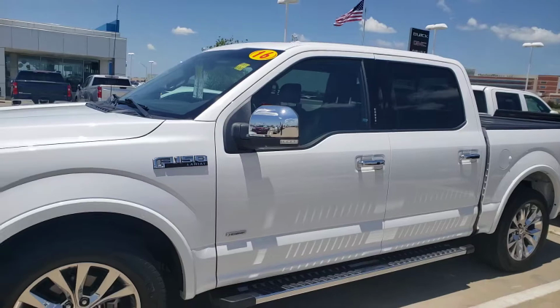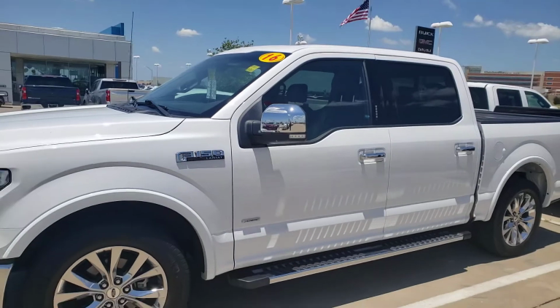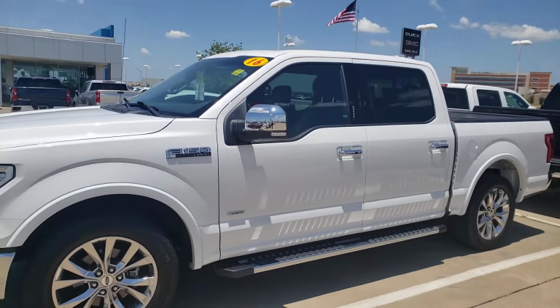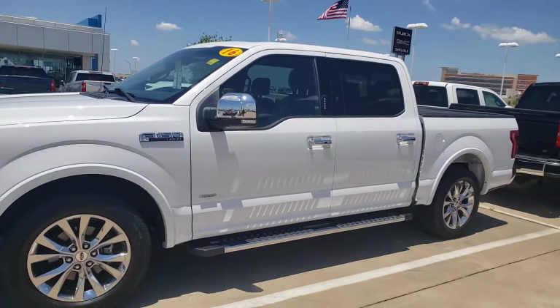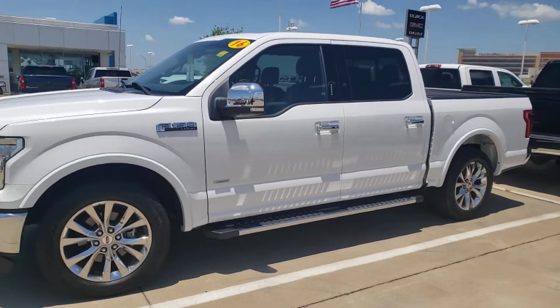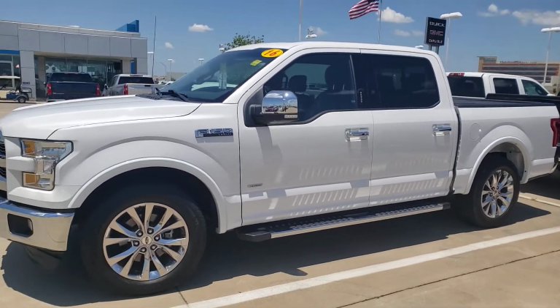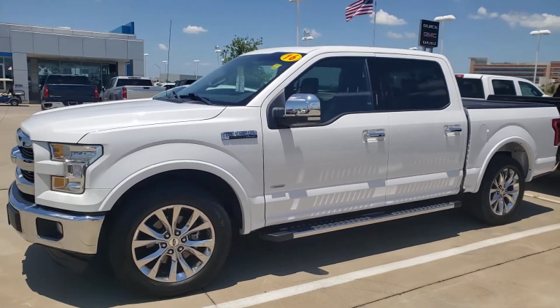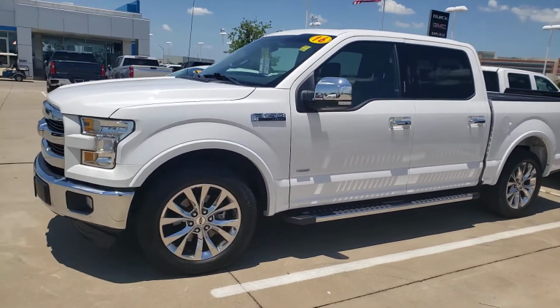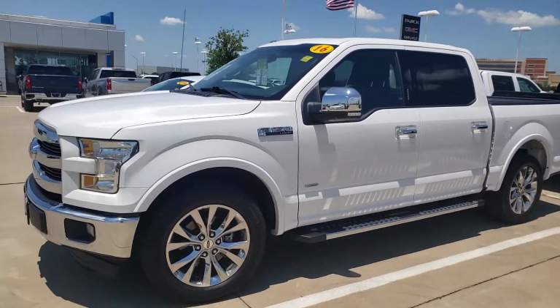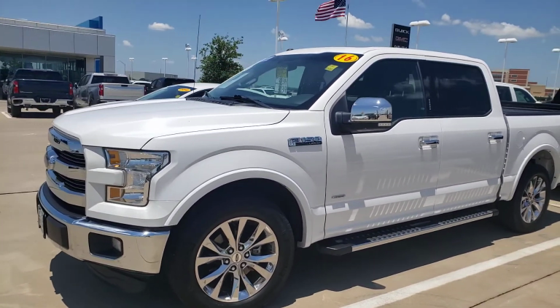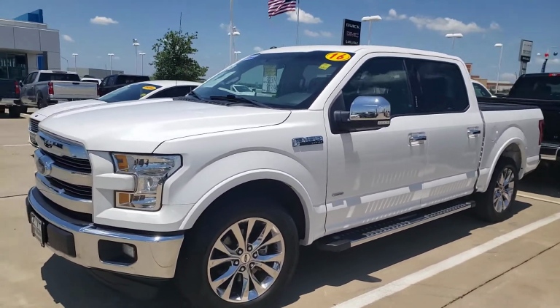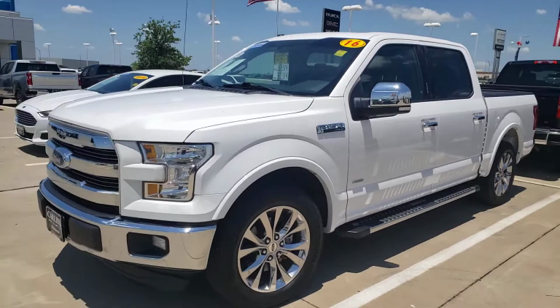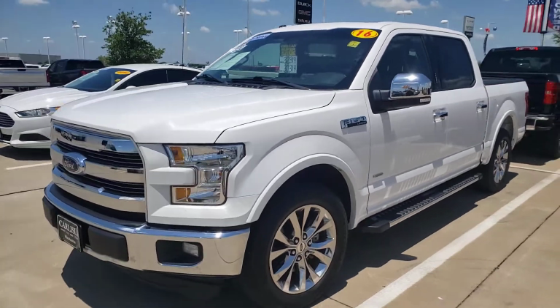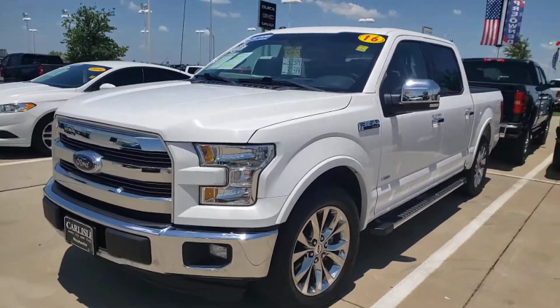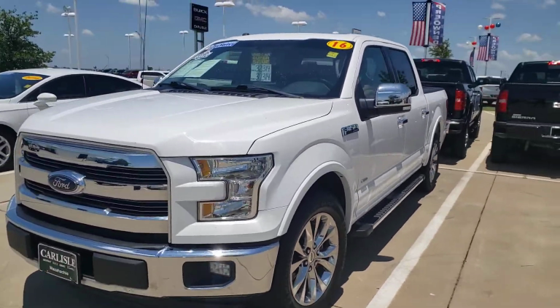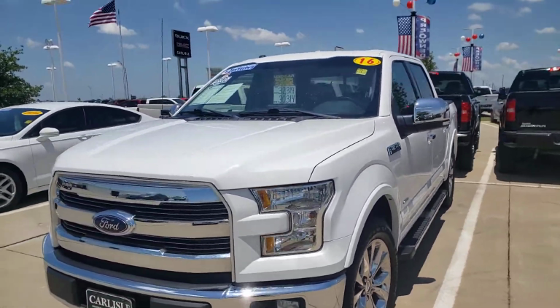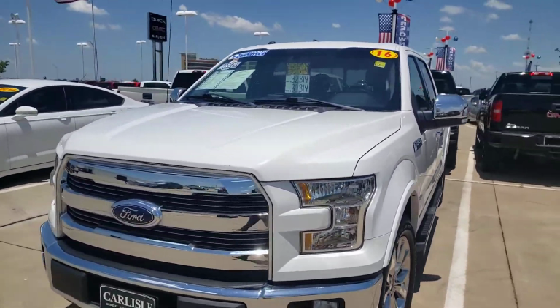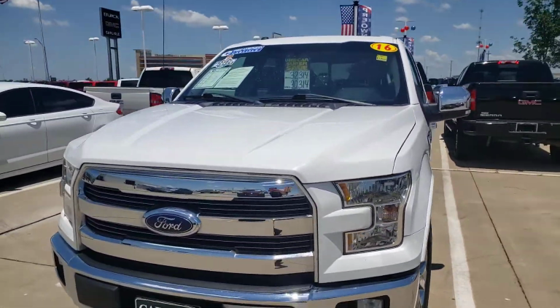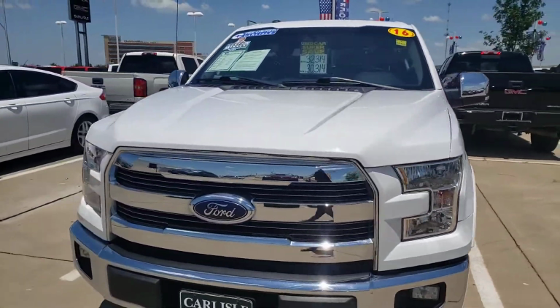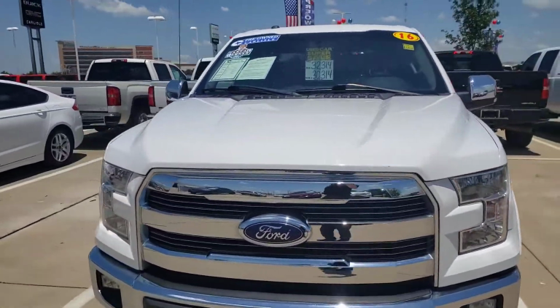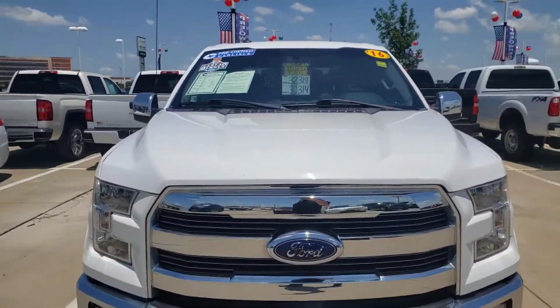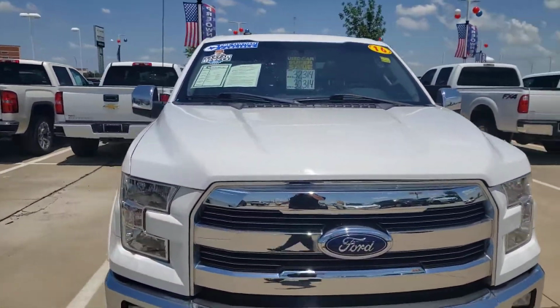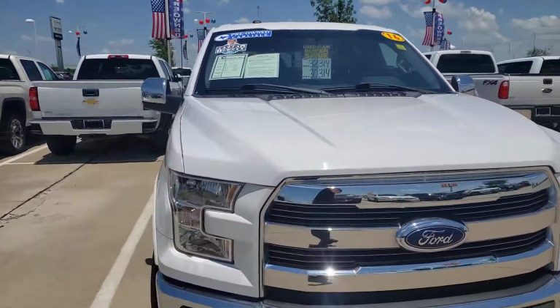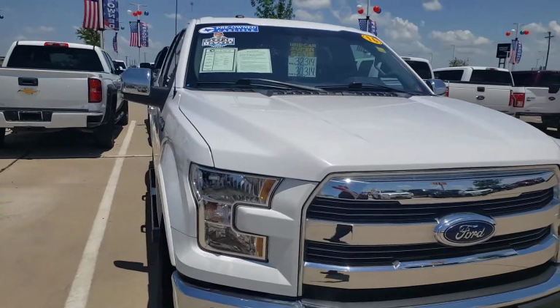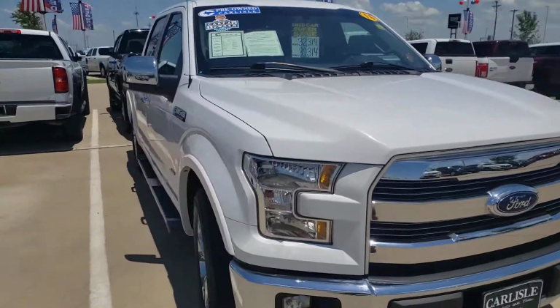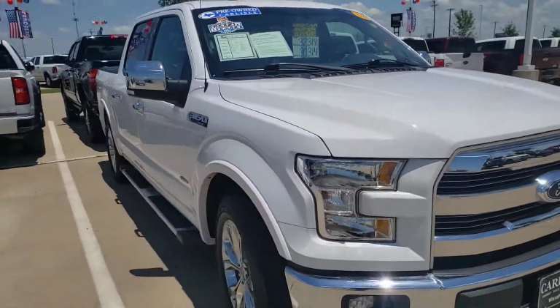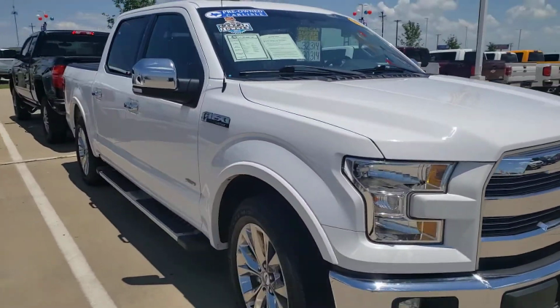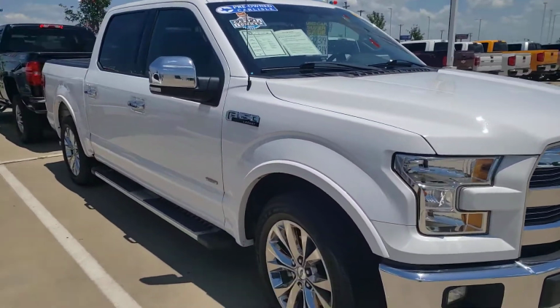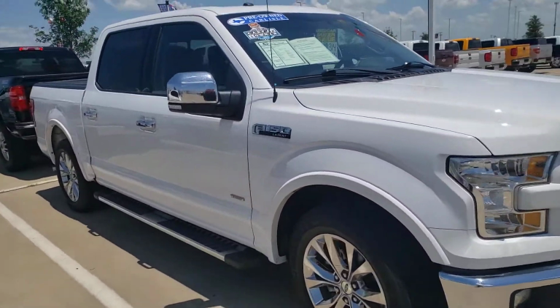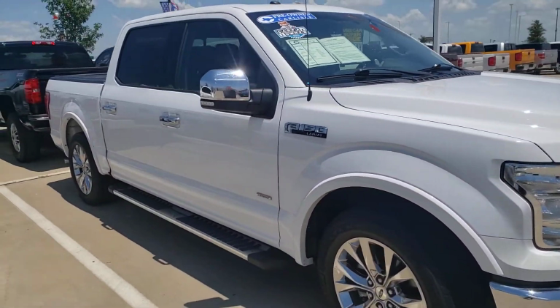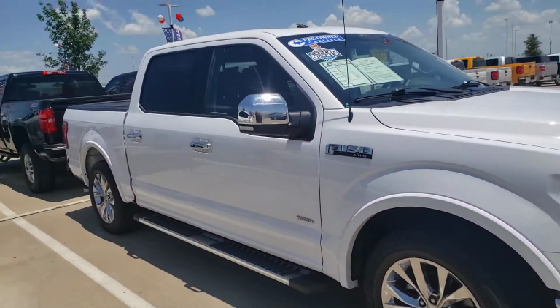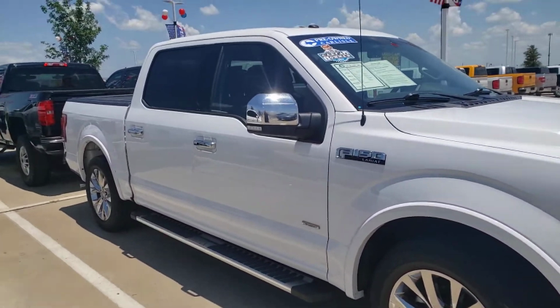Do you need a great truck? This is a Ford F-150 Lariat EcoBoost. Very good gas mileage. 2016, super clean, half the price of a new one.